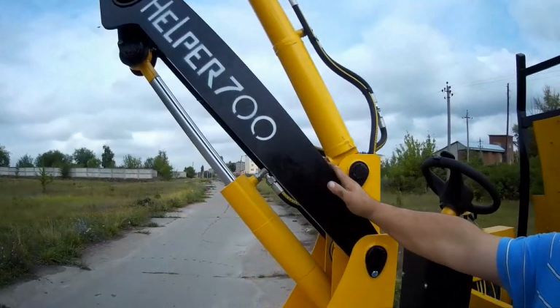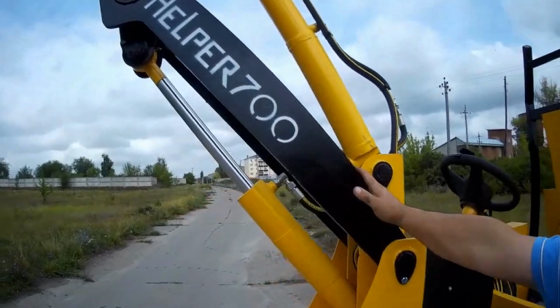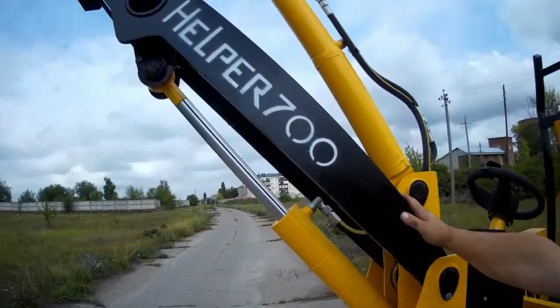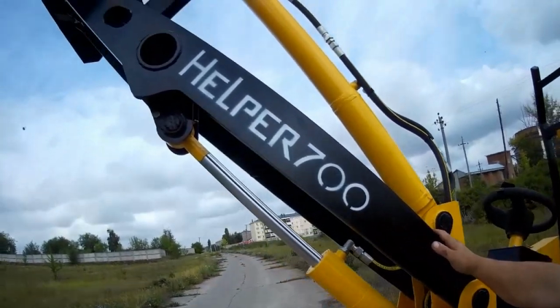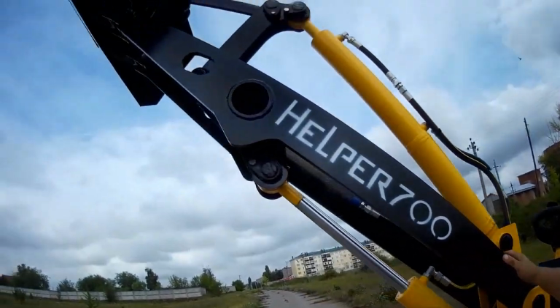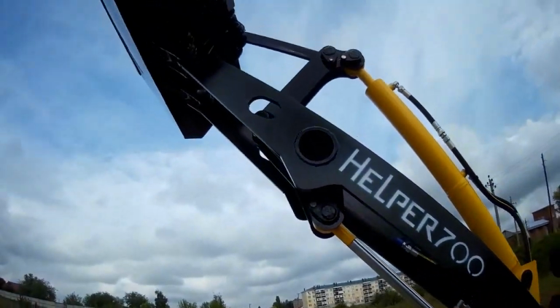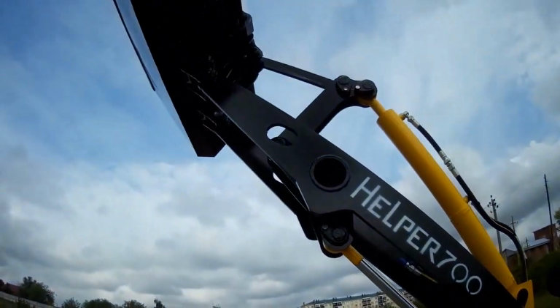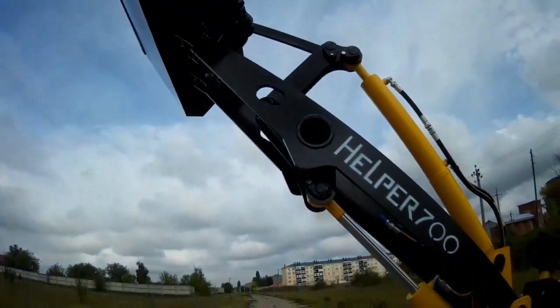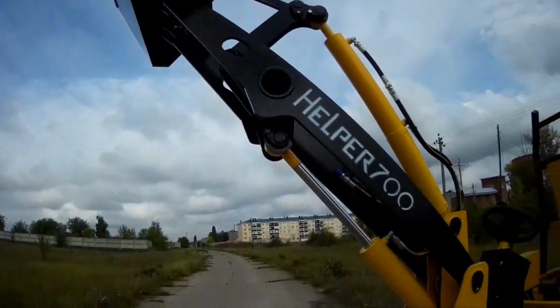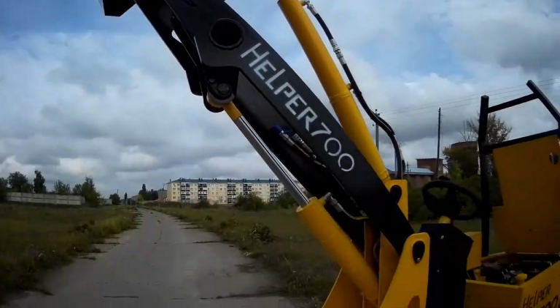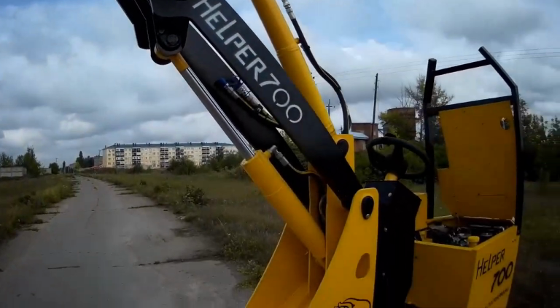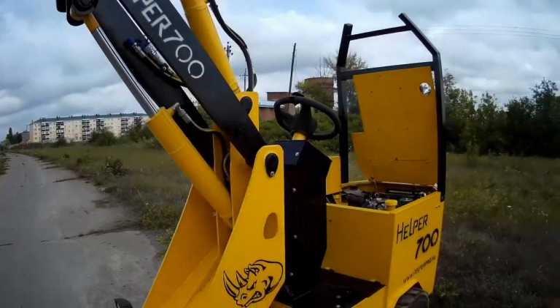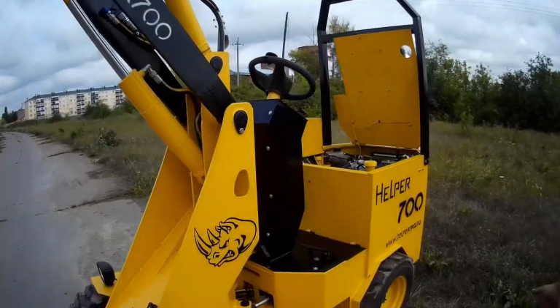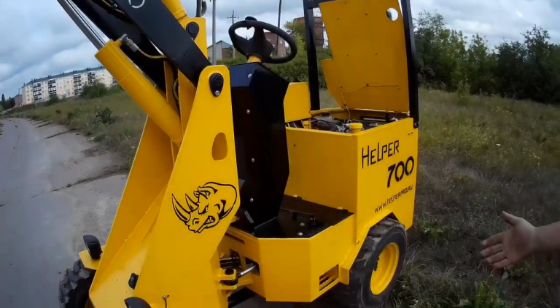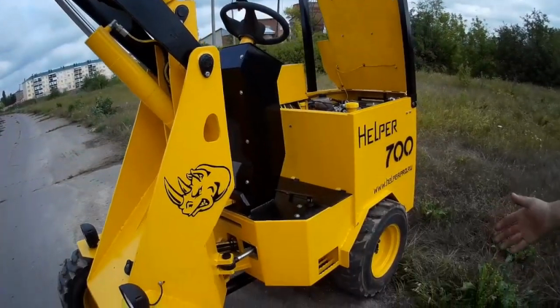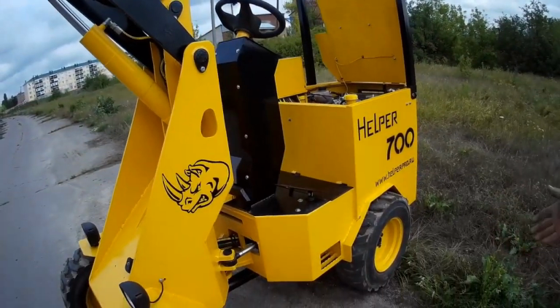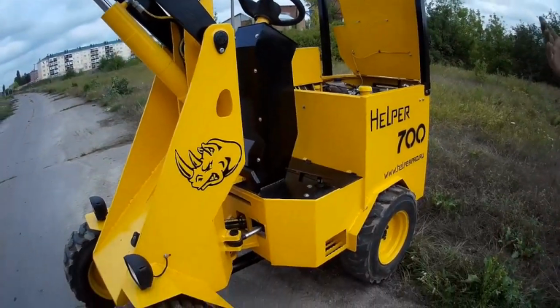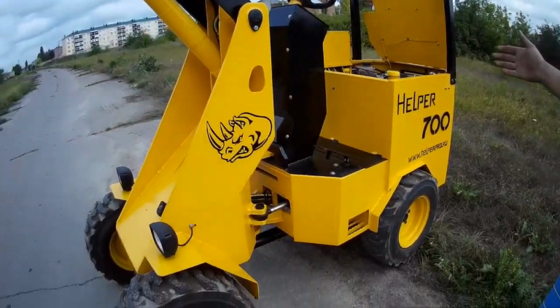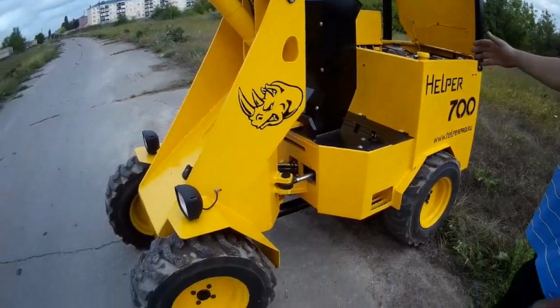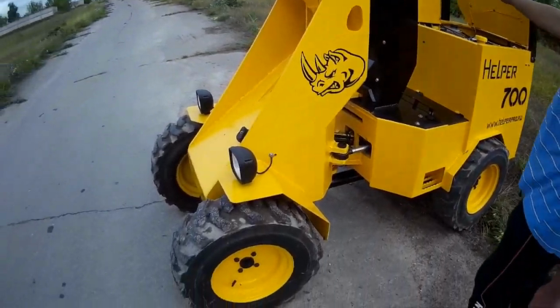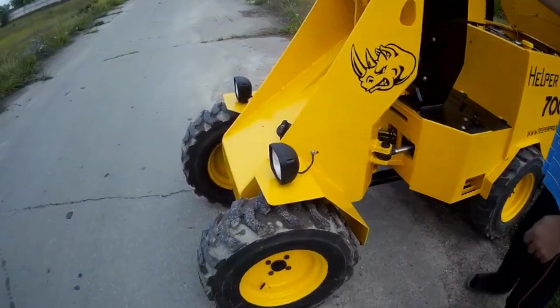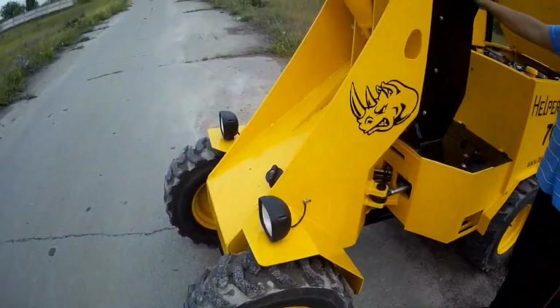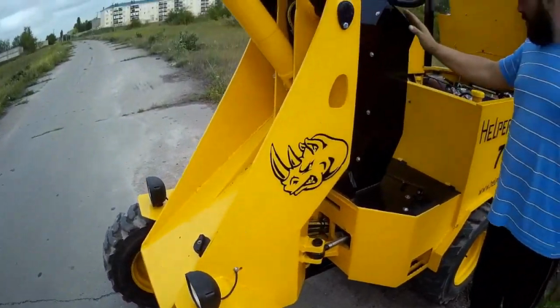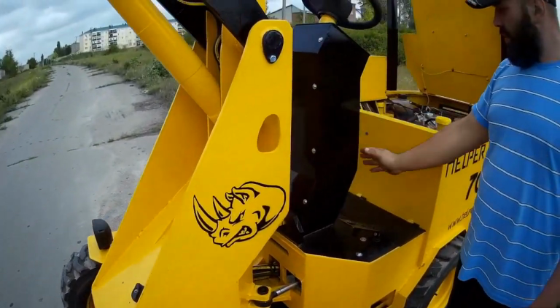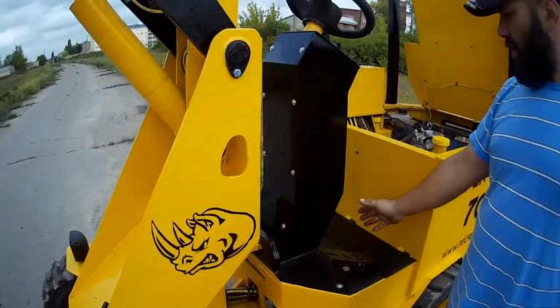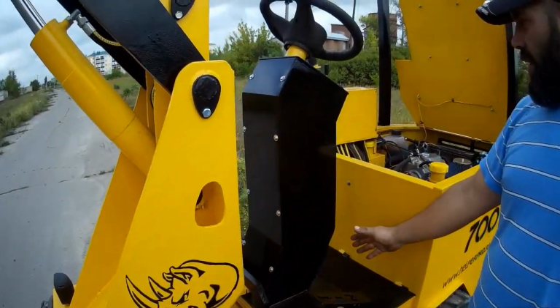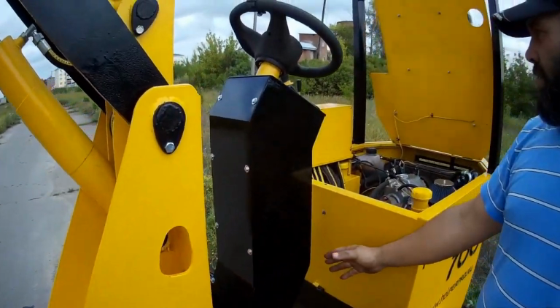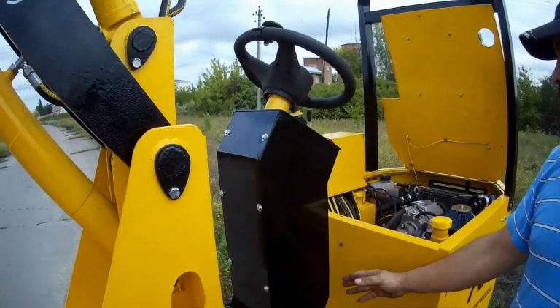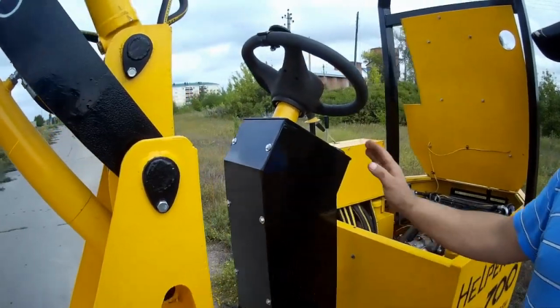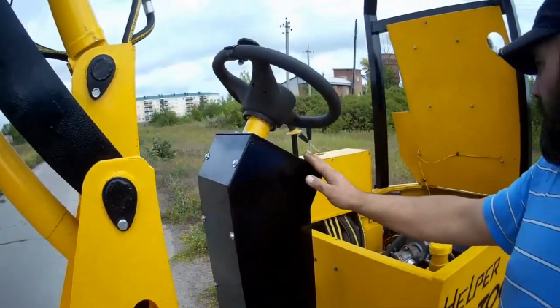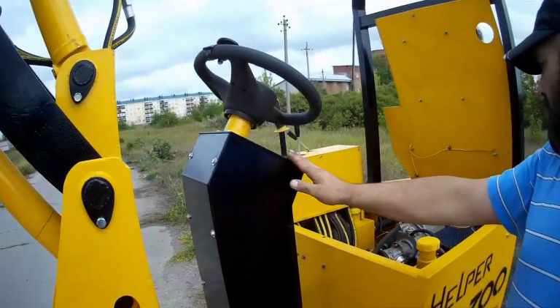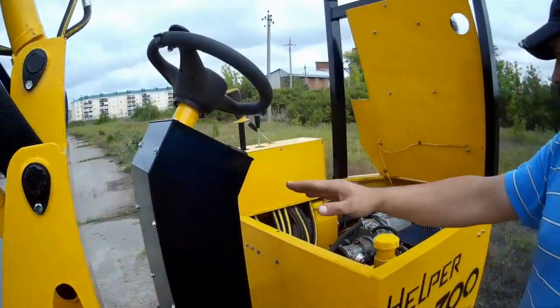Вот зажигание — здесь электронное. Стоит коммутатор, реле на стартер, реле на вентилятор охлаждения. Вот стрела — вот такой вот формы. Гидроруль — здесь стоит у нас гидроруль, здесь проходит проводка, всё подключено. Всё горит, всё работает.